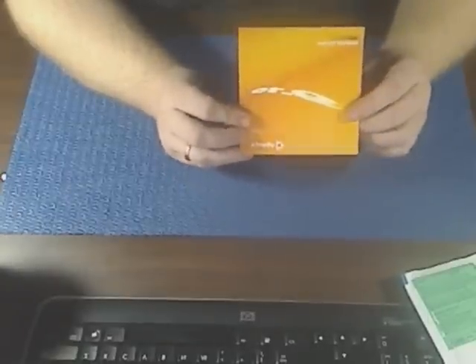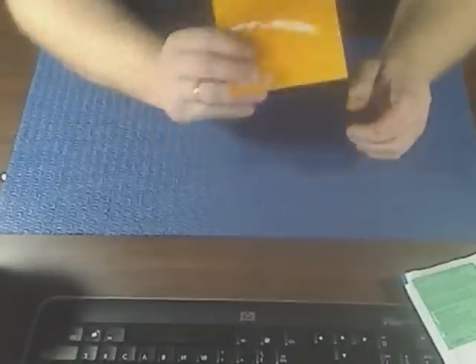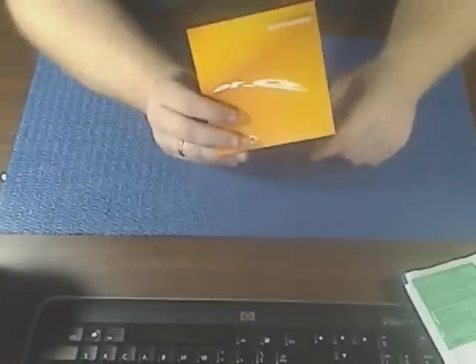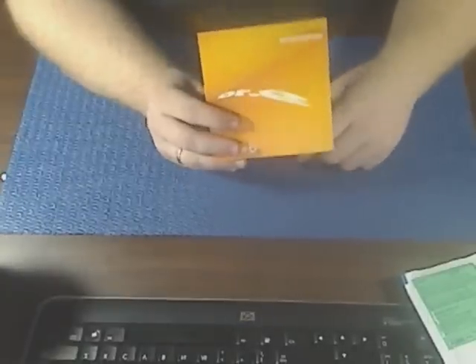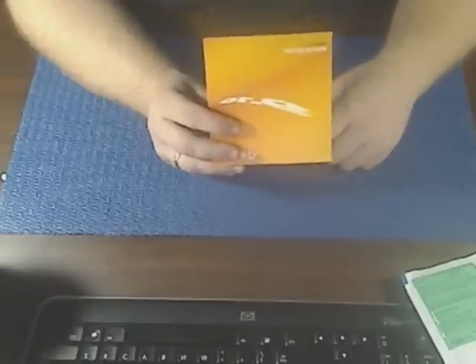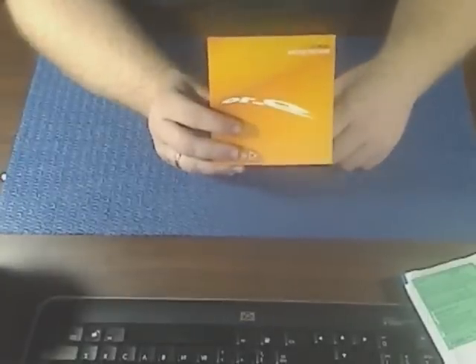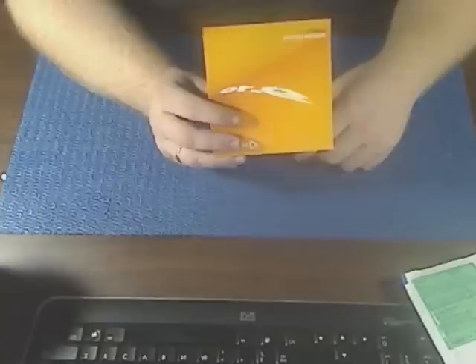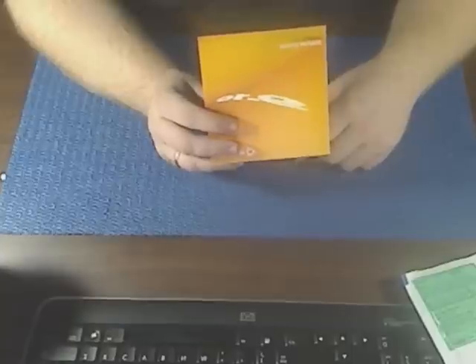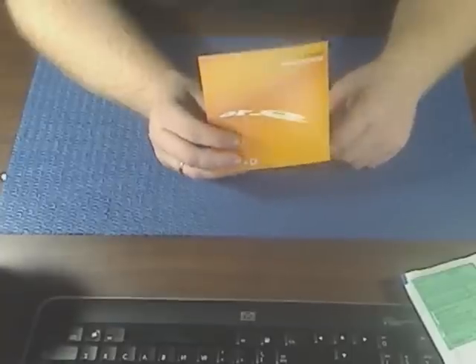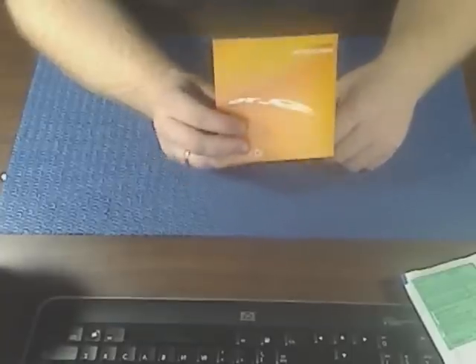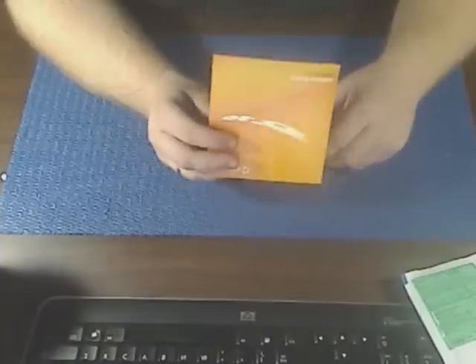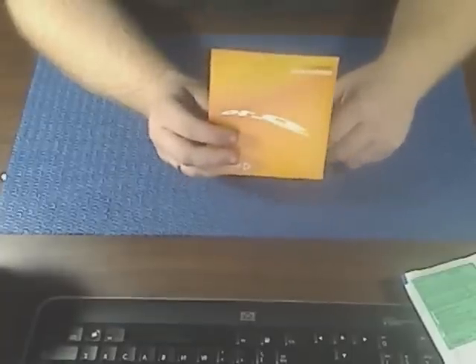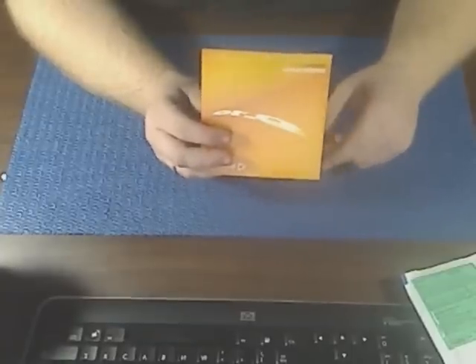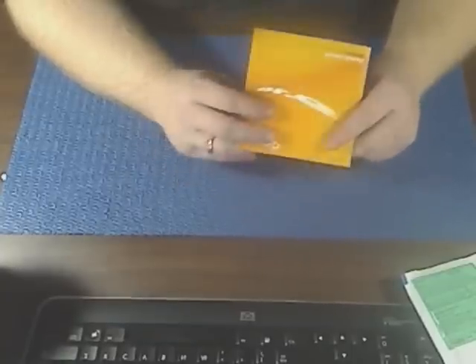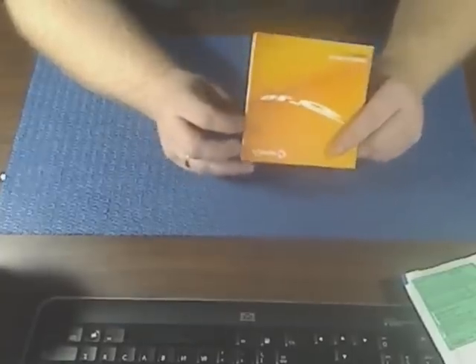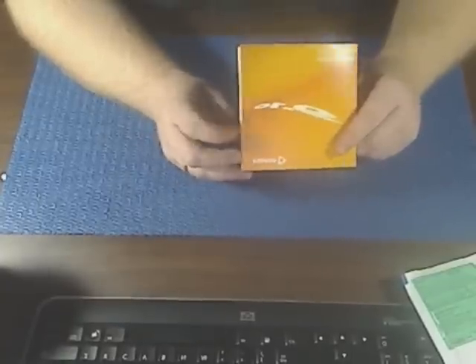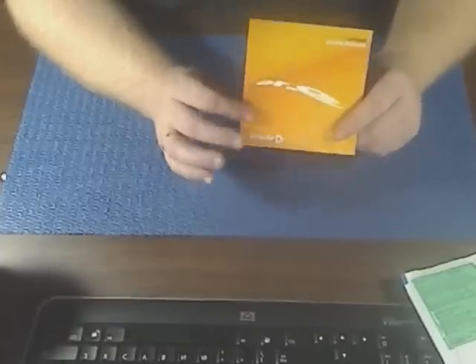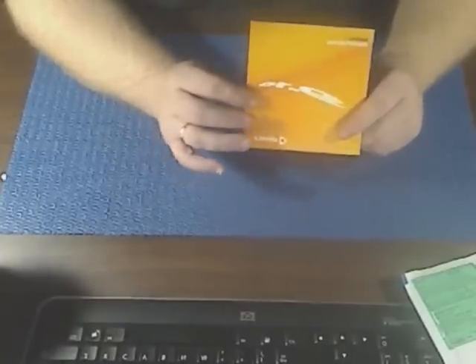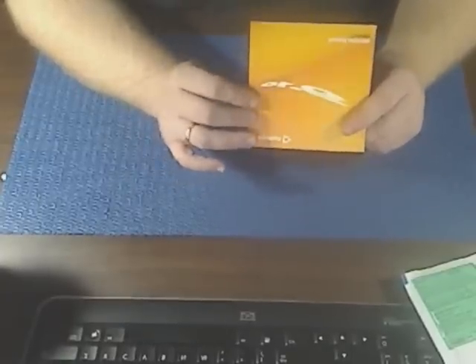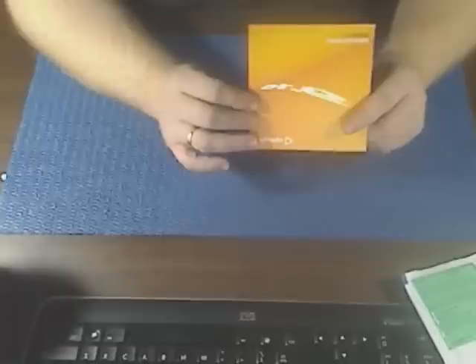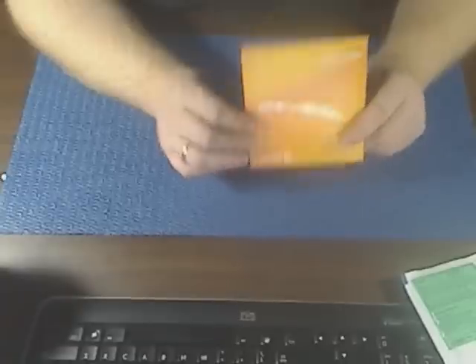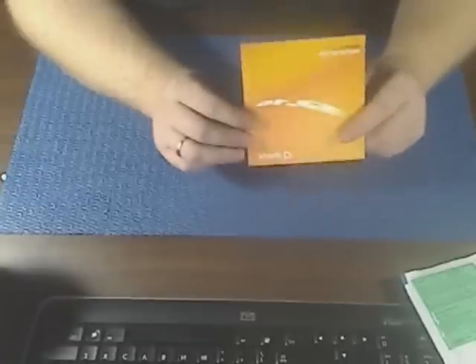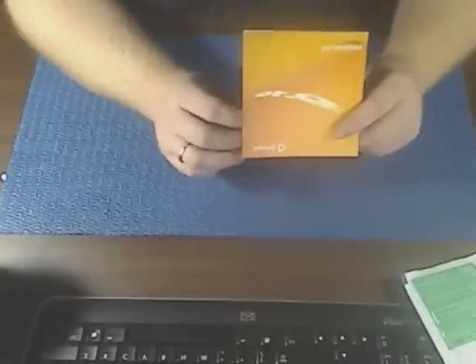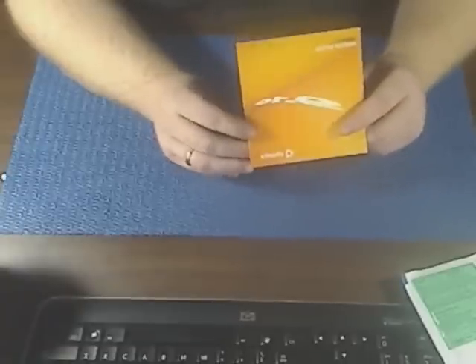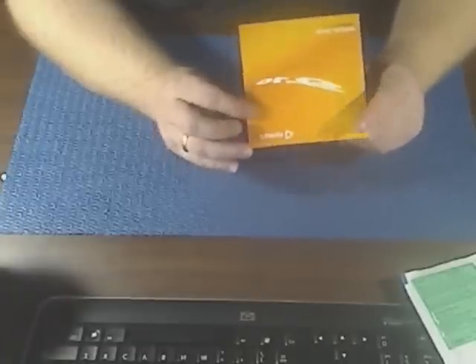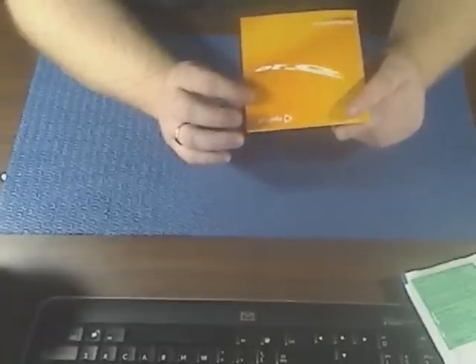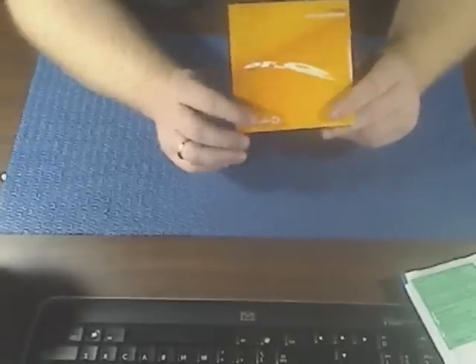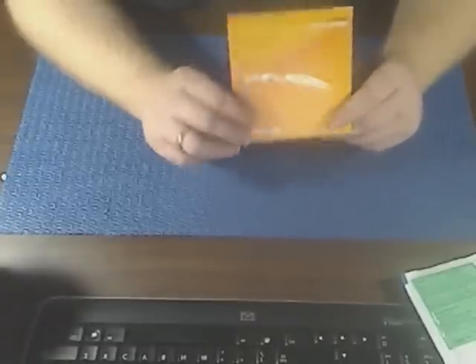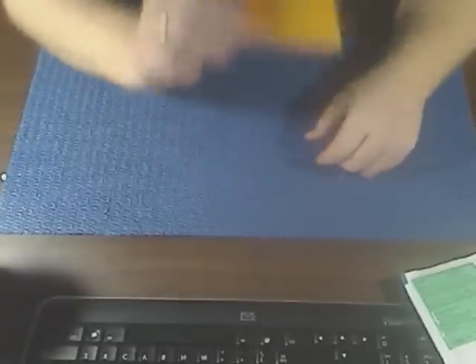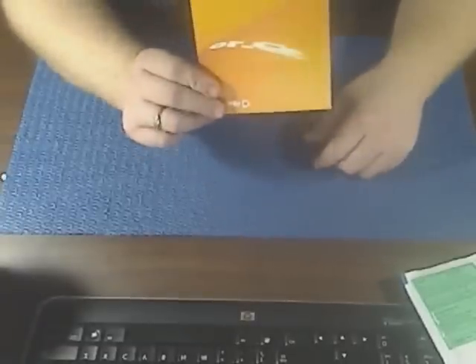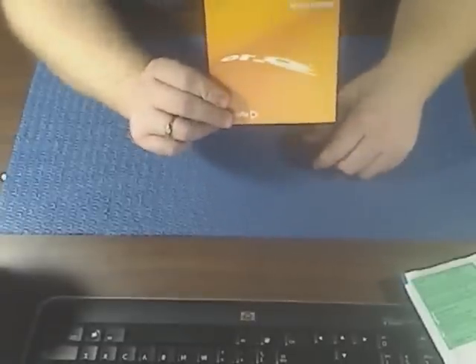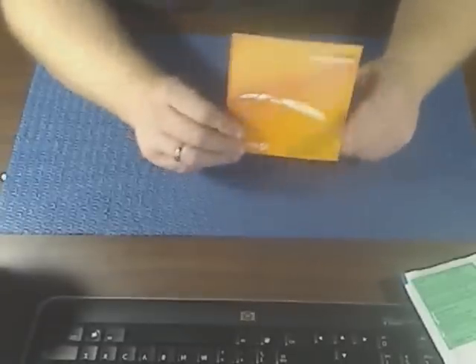I put Vista back on it, and I actually just got this in the mail today — it's going to run right back on top of Vista. I'm going to use the two together until I get Windows 7, and then this will go right on top of Windows 7 so I have them both running again.